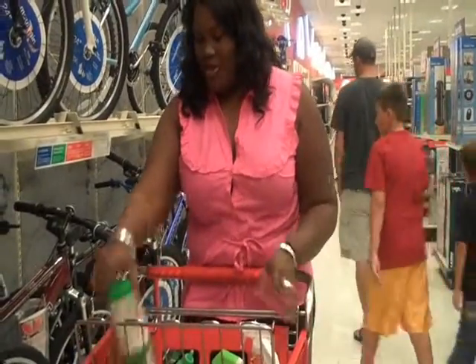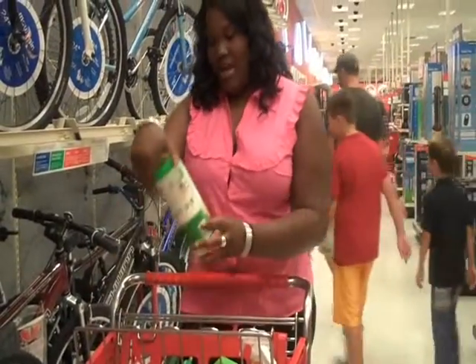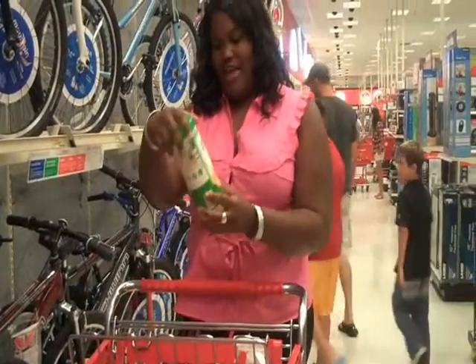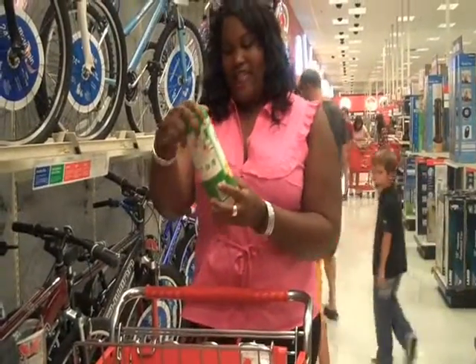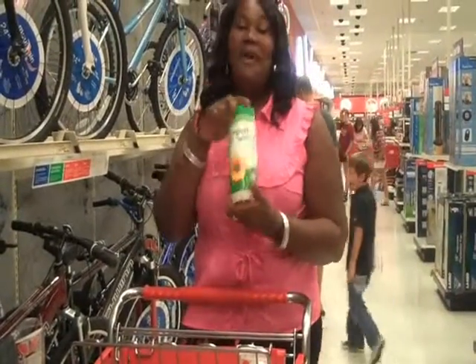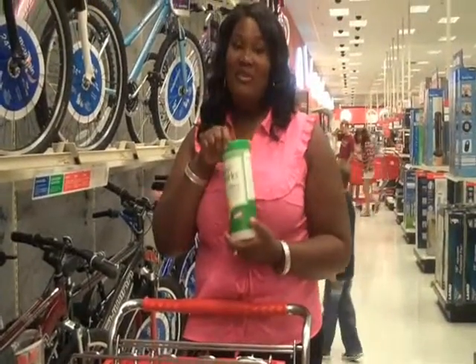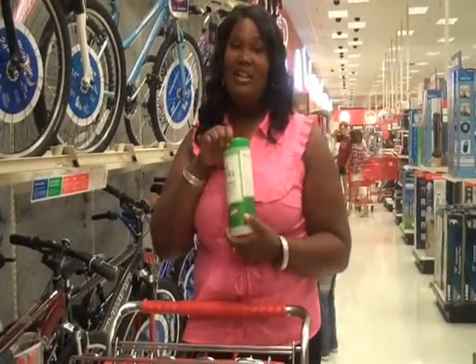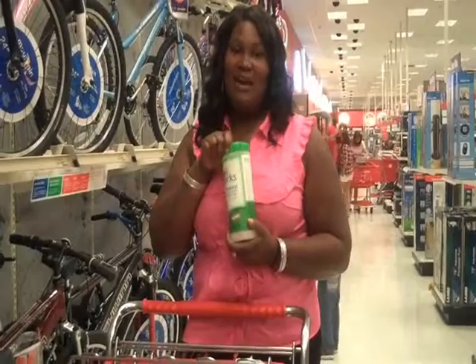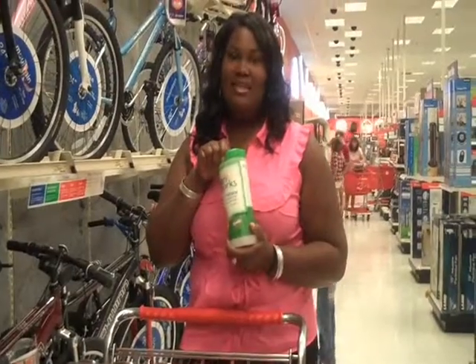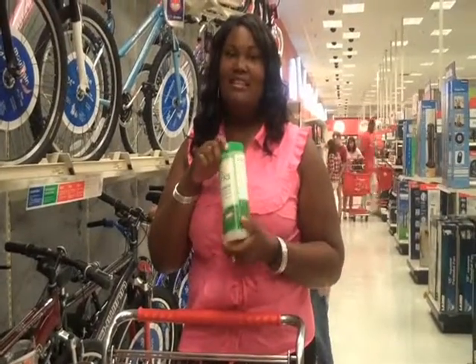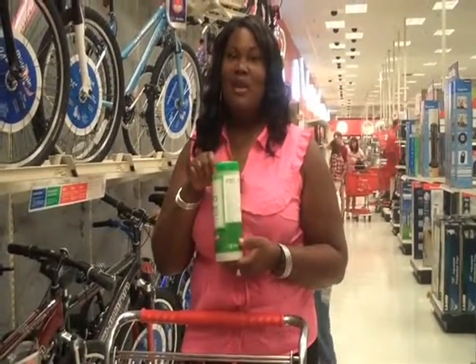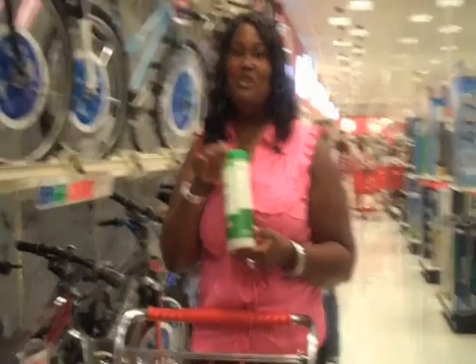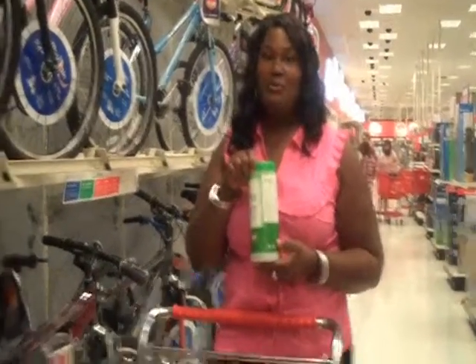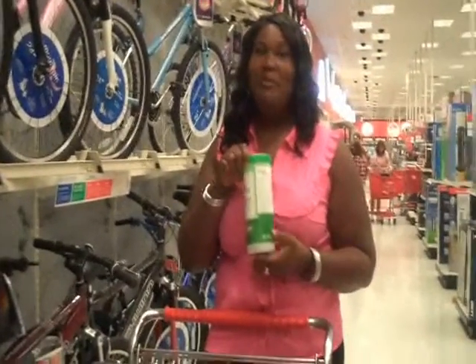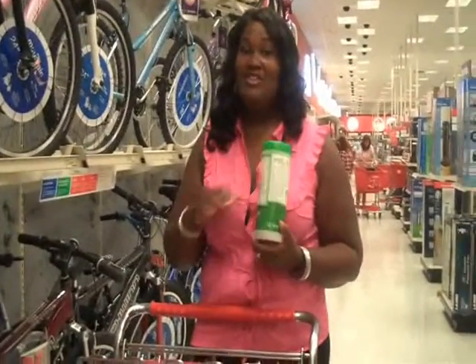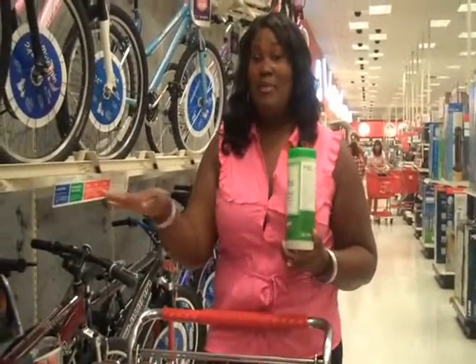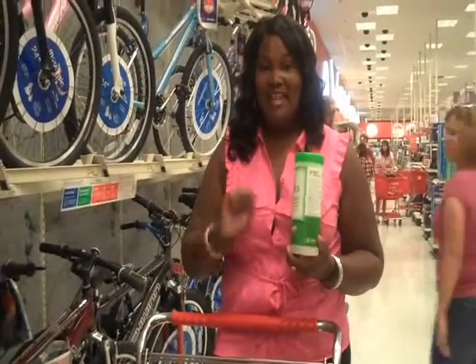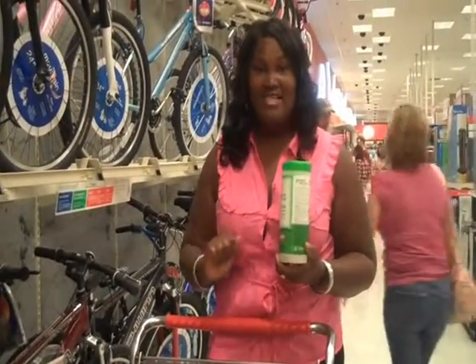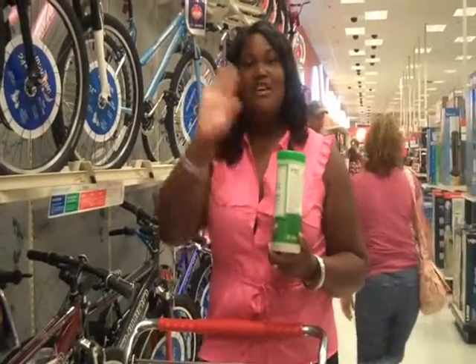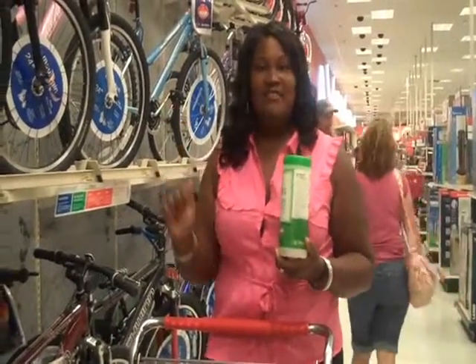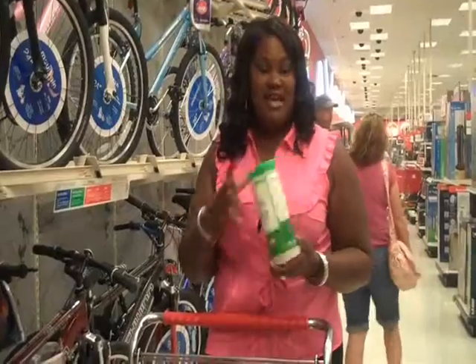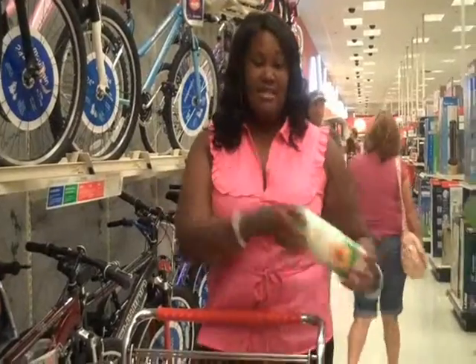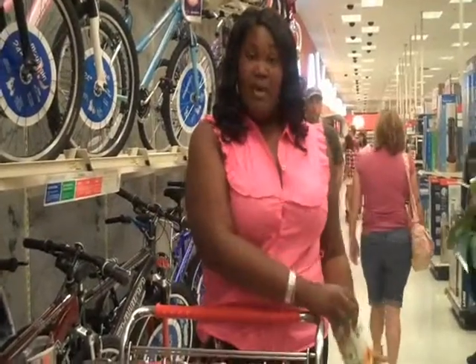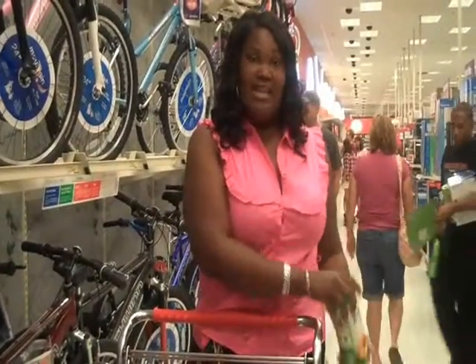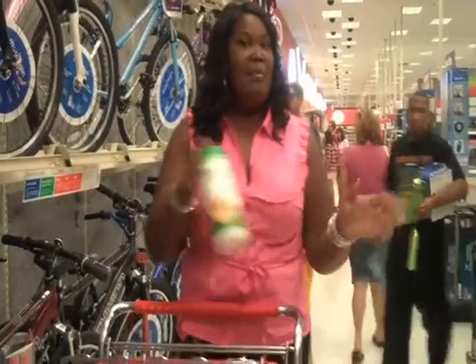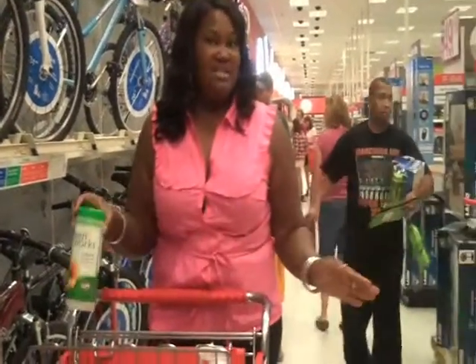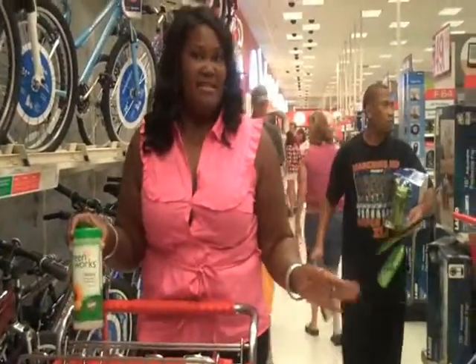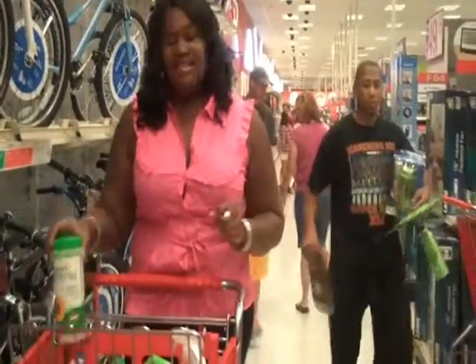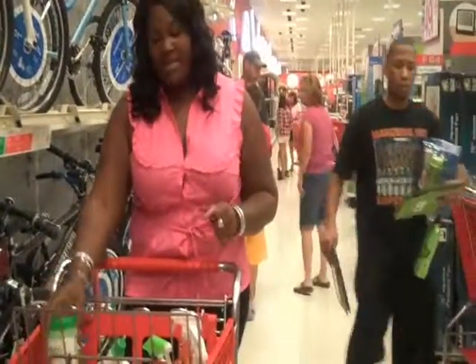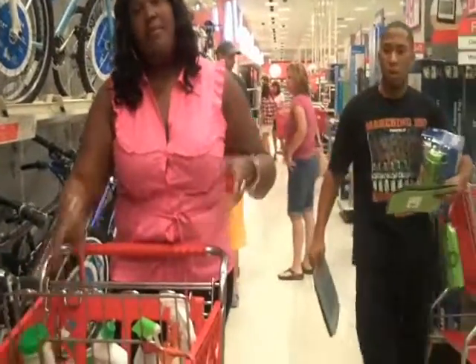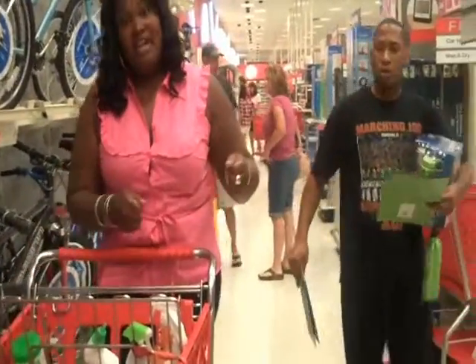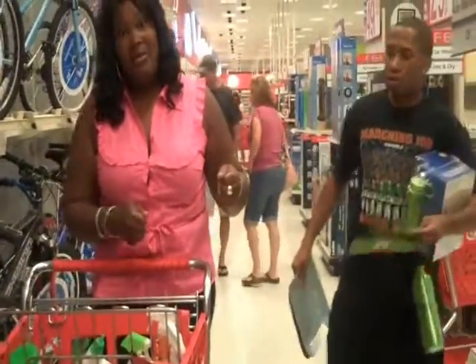We also have the biodegradable cleaning wipes. This is great for the dorm because you can wipe off your desk, your TV. It doesn't take up a lot of space as opposed to carrying a big container.